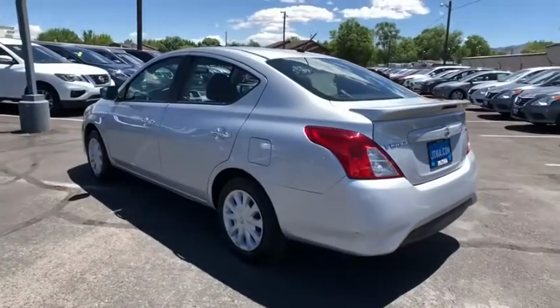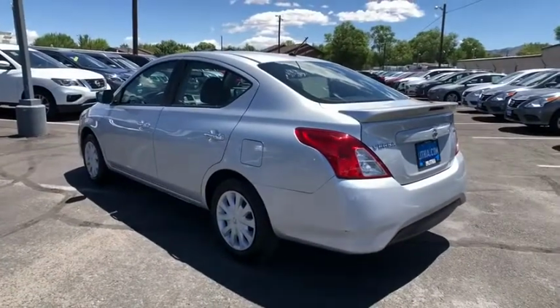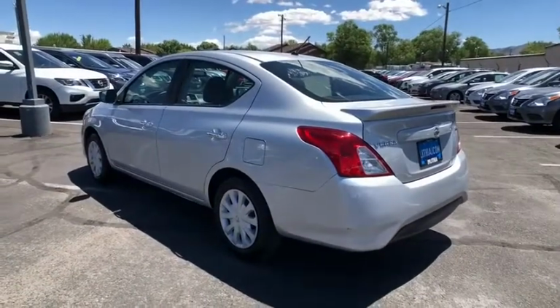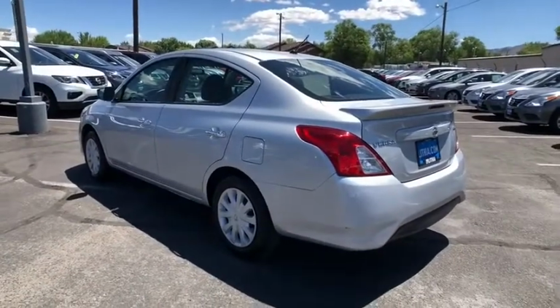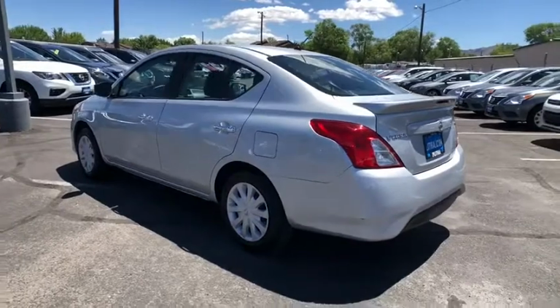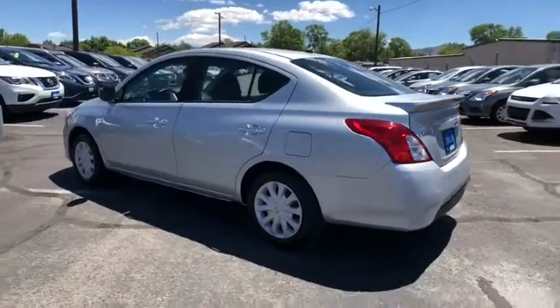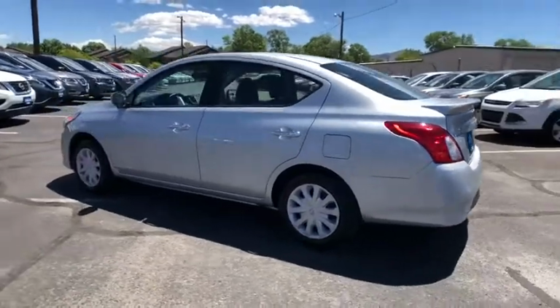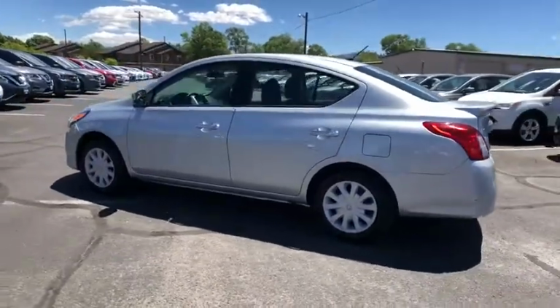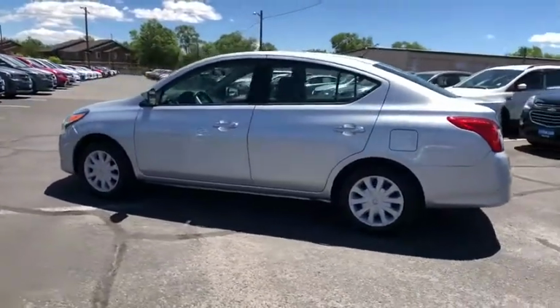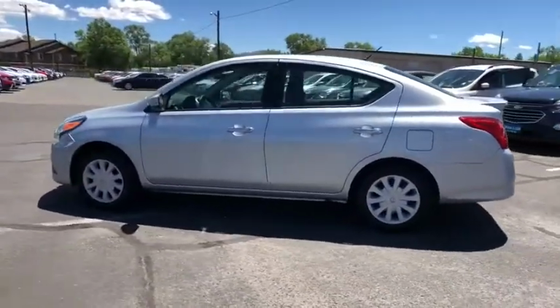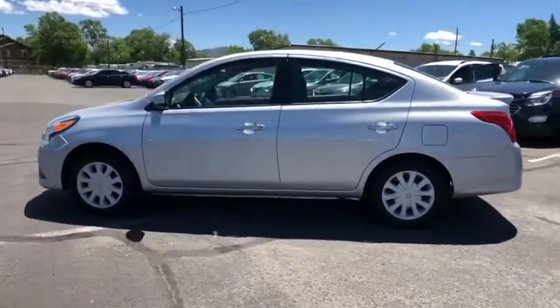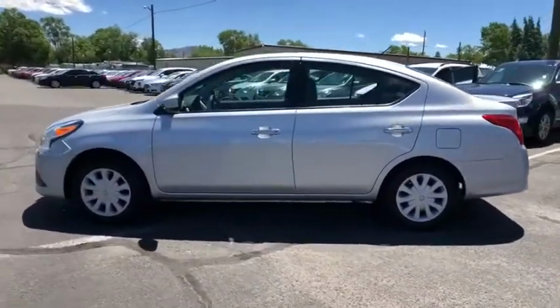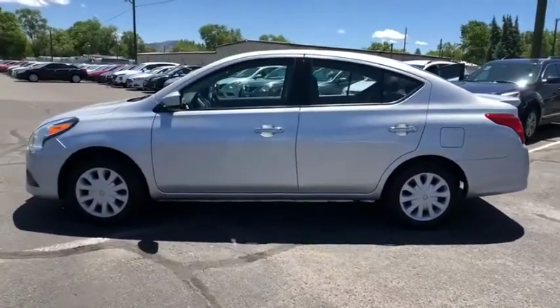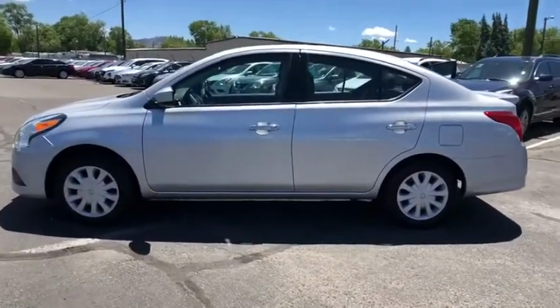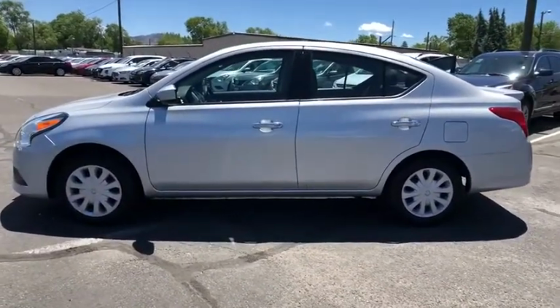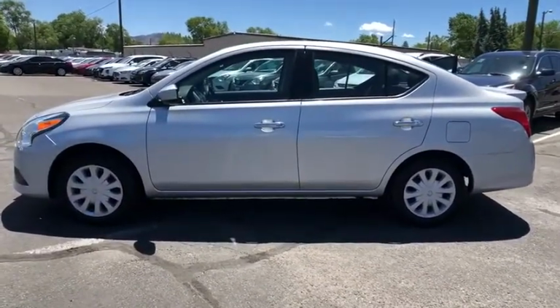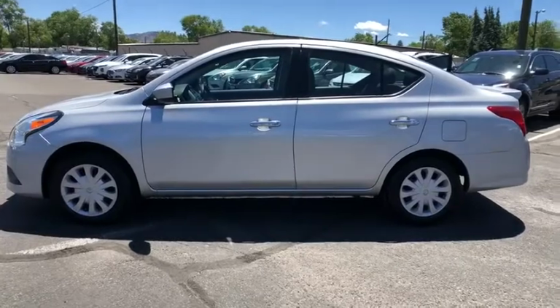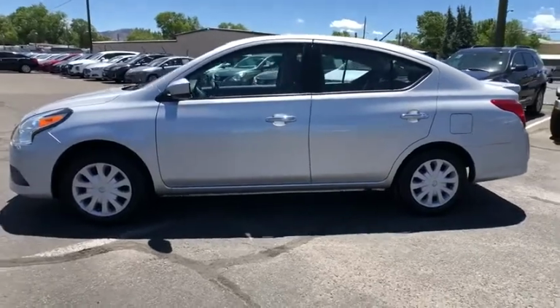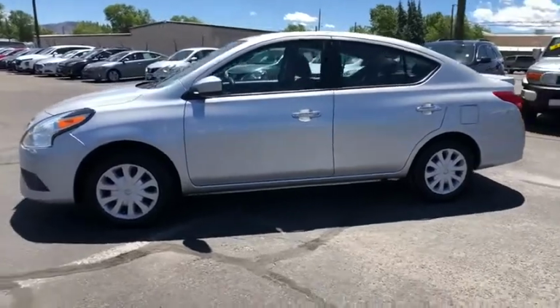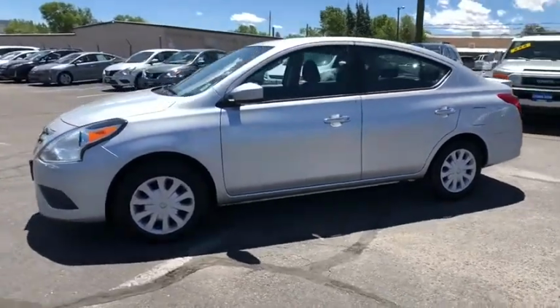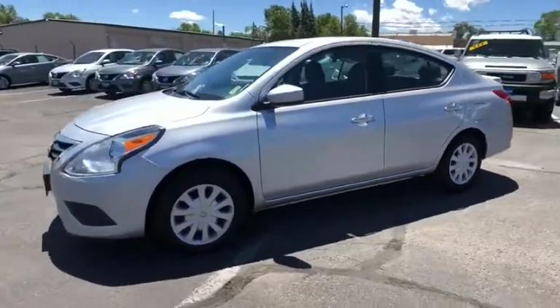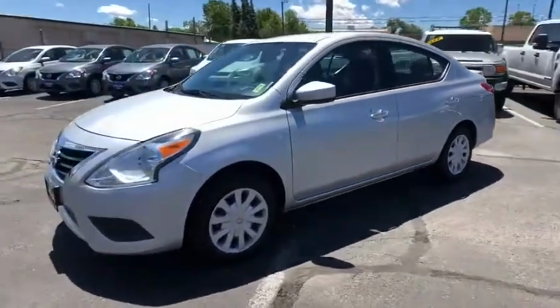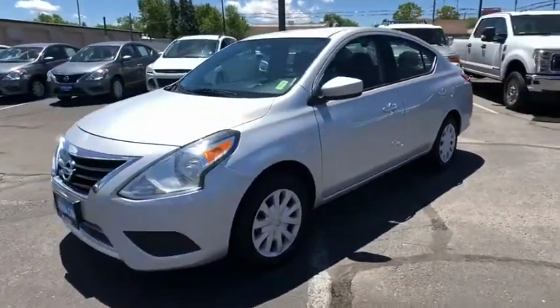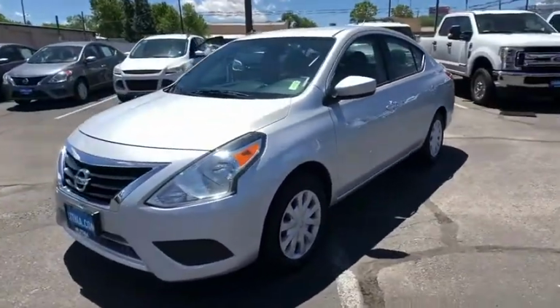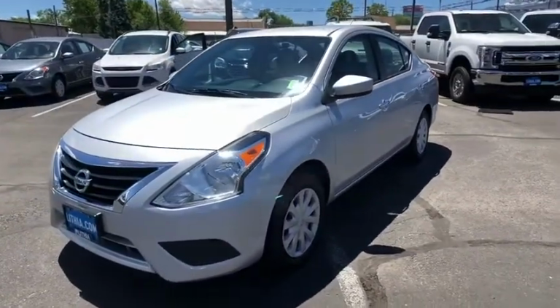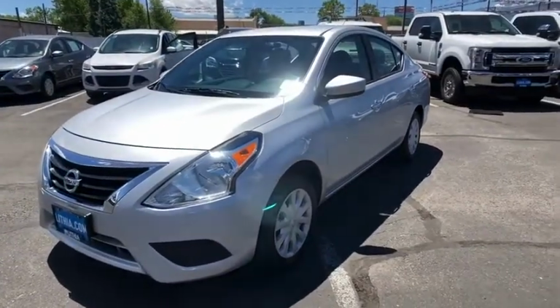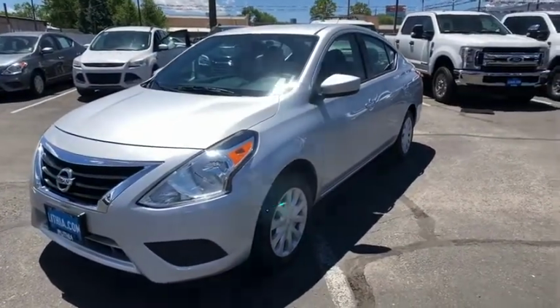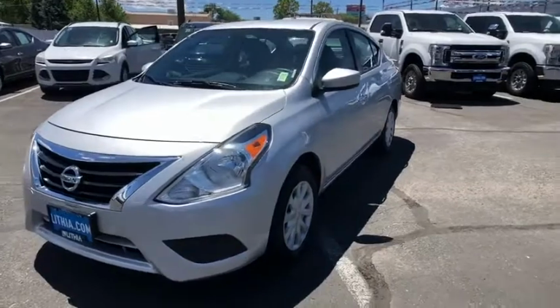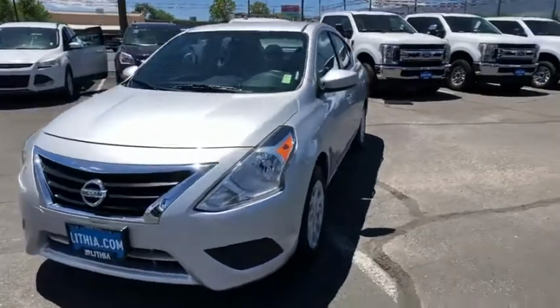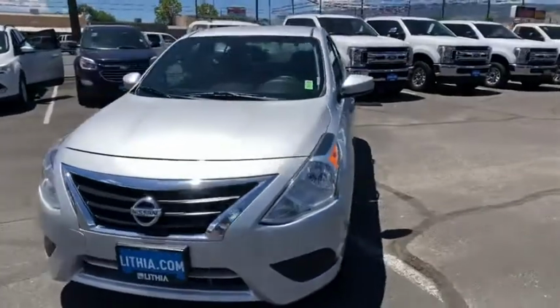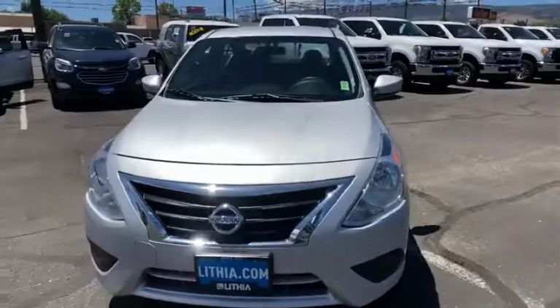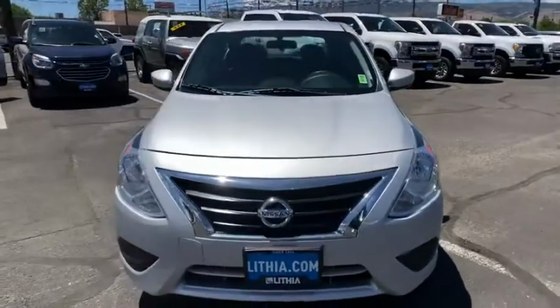Keyless entry, Bluetooth, adjustable steering wheel, power steering, cruise control, ABS four-wheel, AM FM stereo radio, front wheel drive, rear defrost, power door locks, child safety locks.